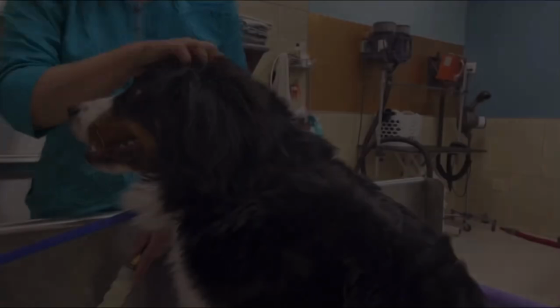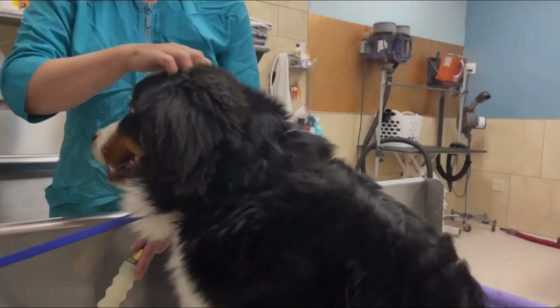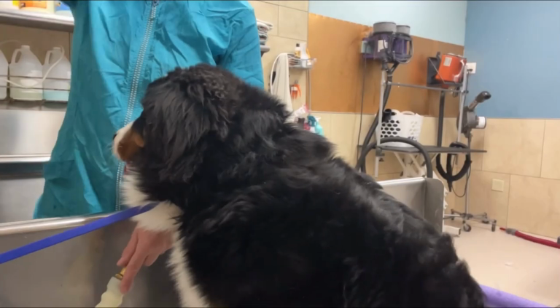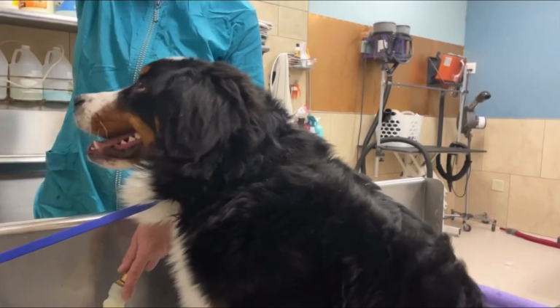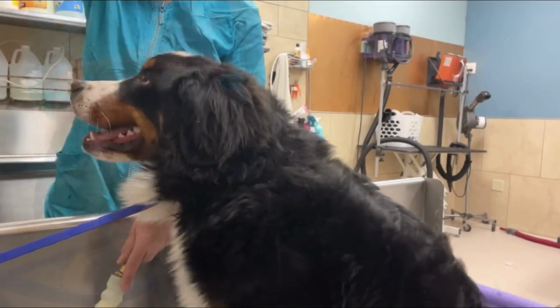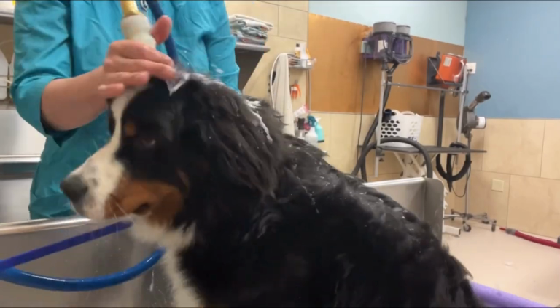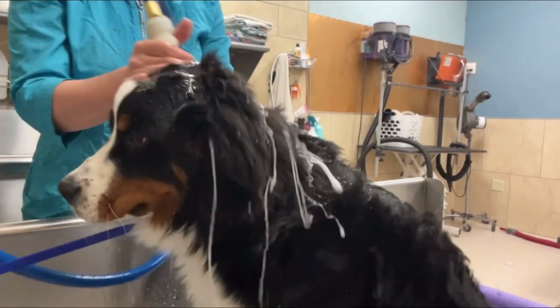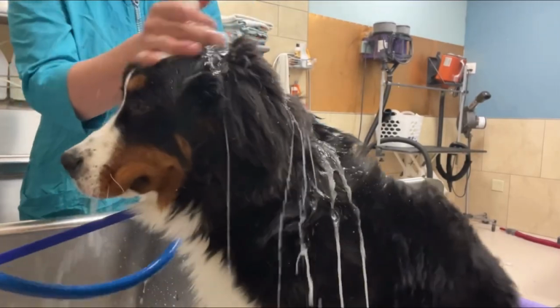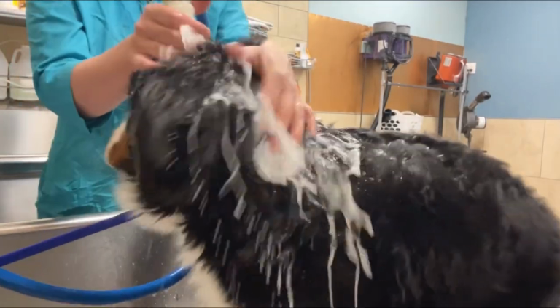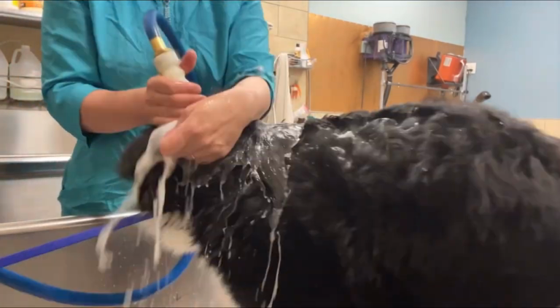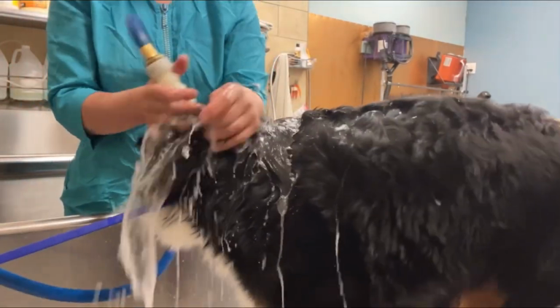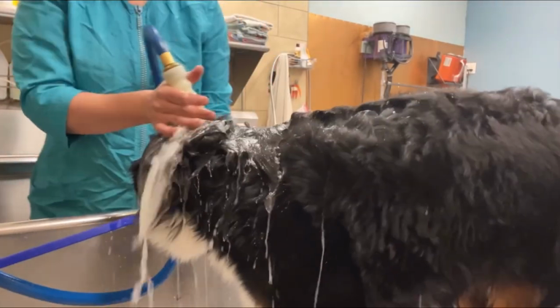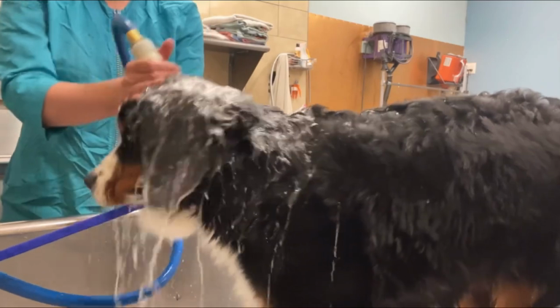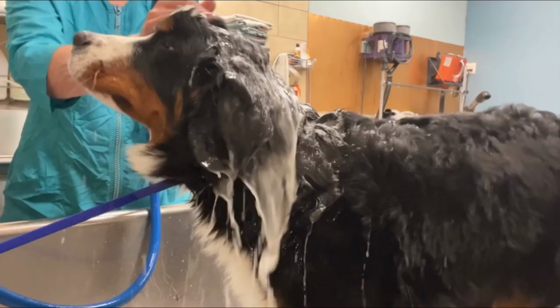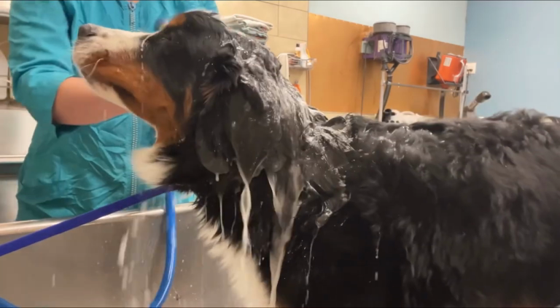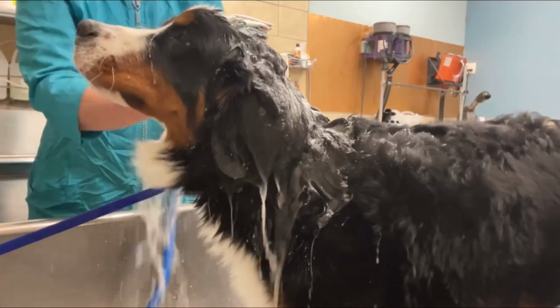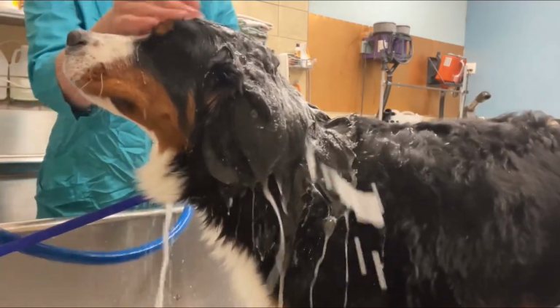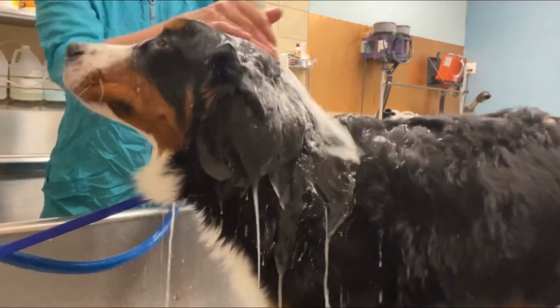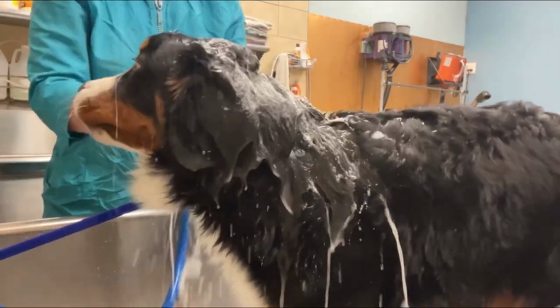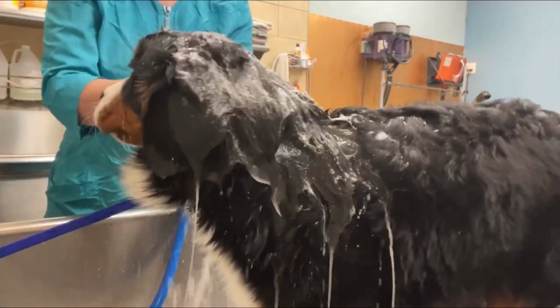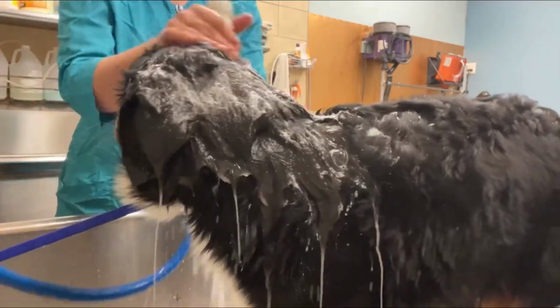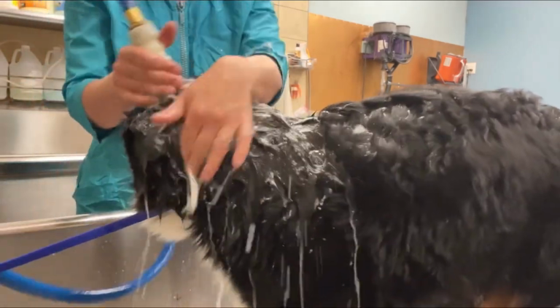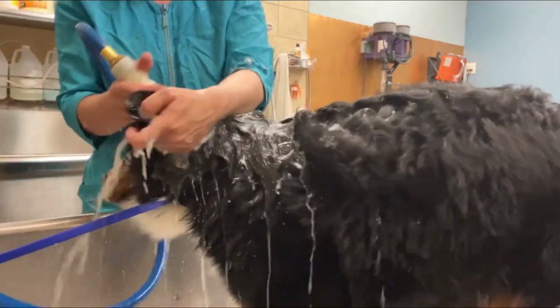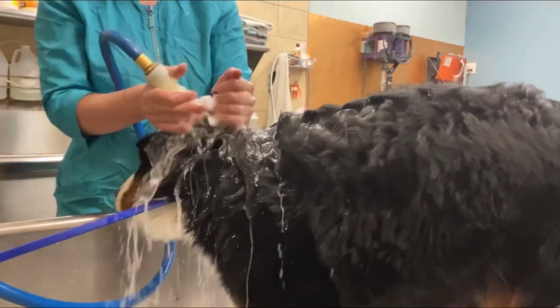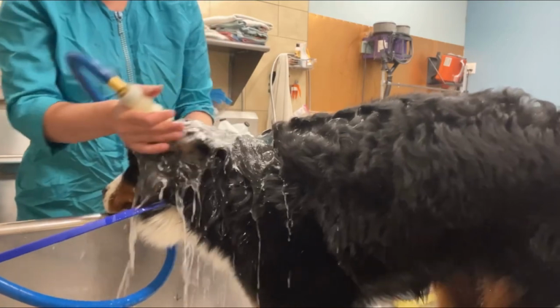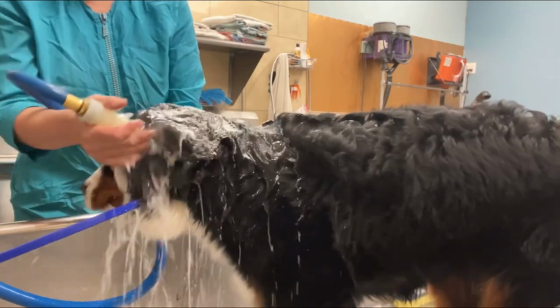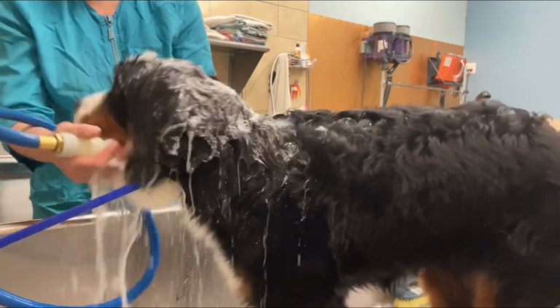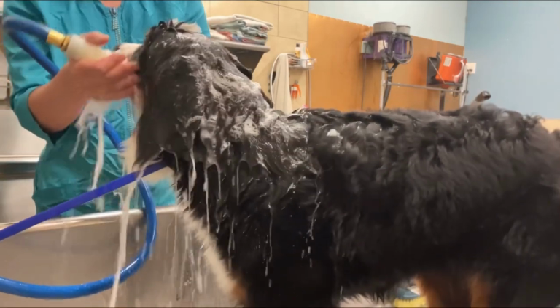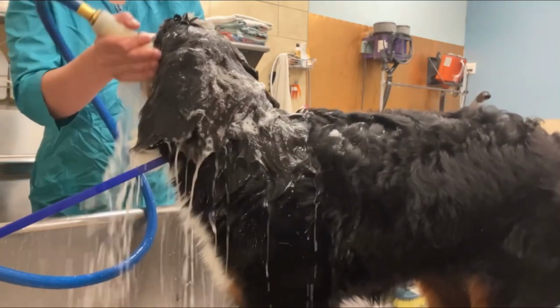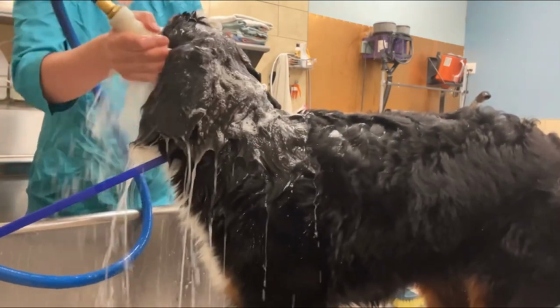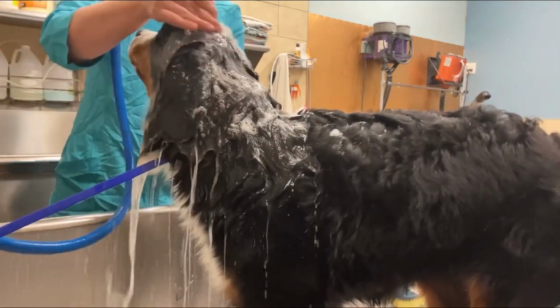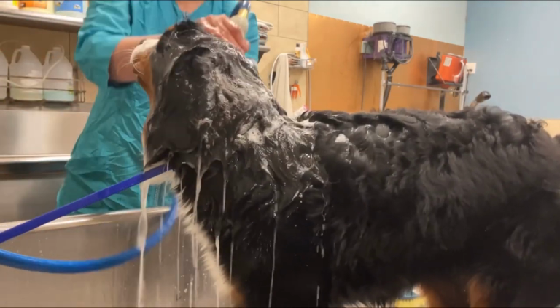Good boy, Harvey. Today we are grooming Harvey, an eight-month-old Bernese Mountain Dog. He has never had a grooming appointment before, just baths at home, so this is his first time.